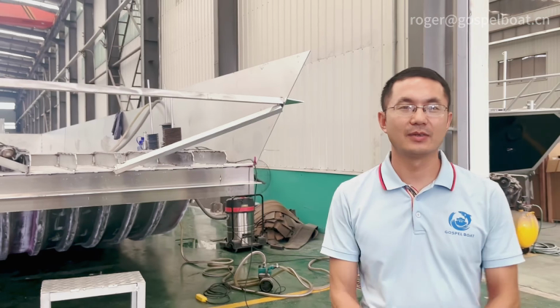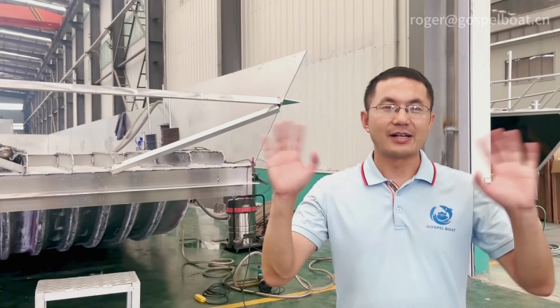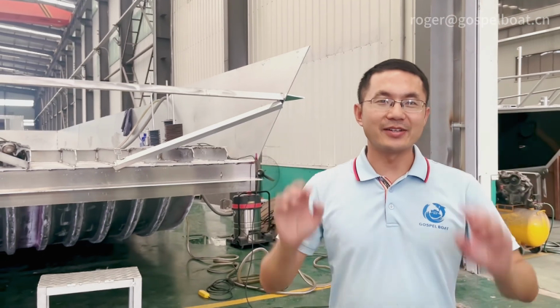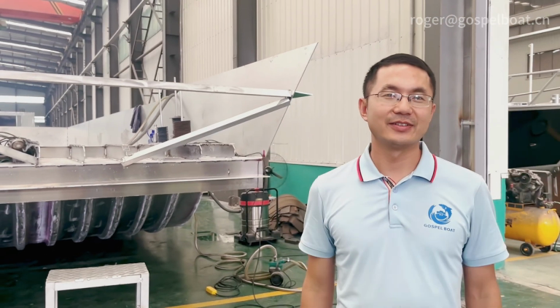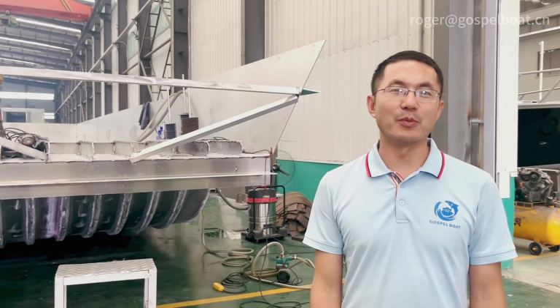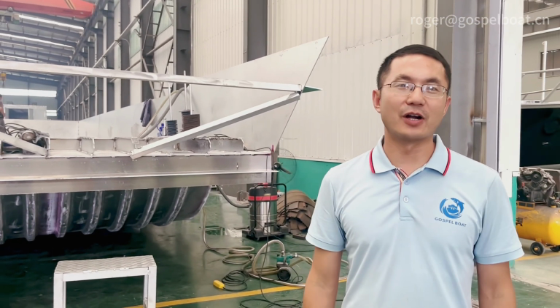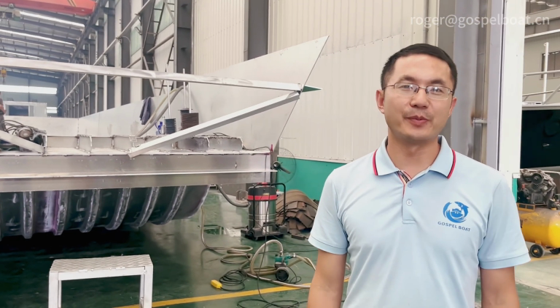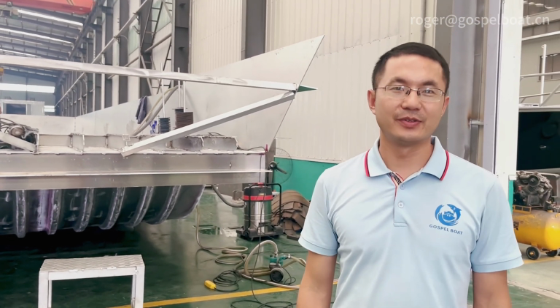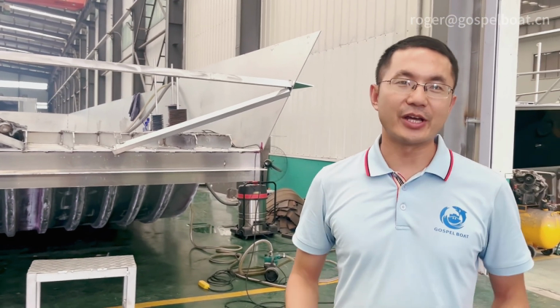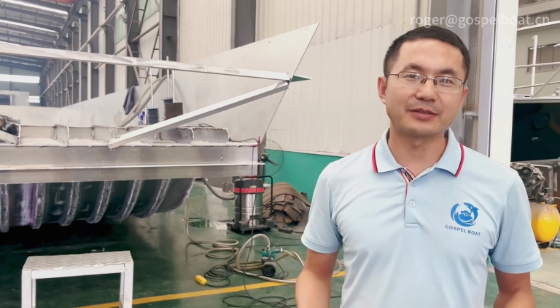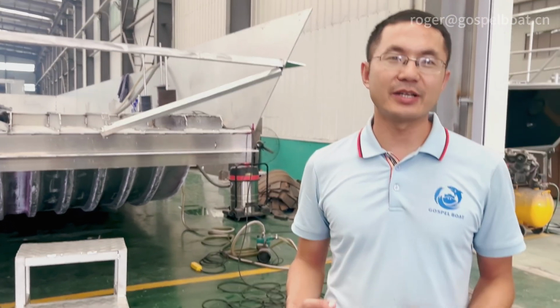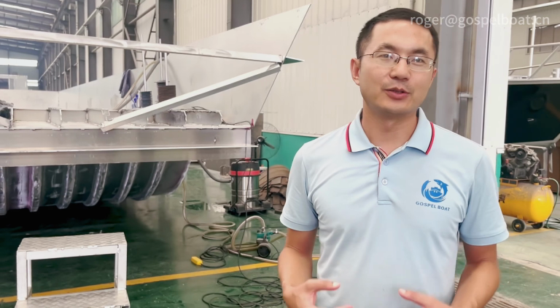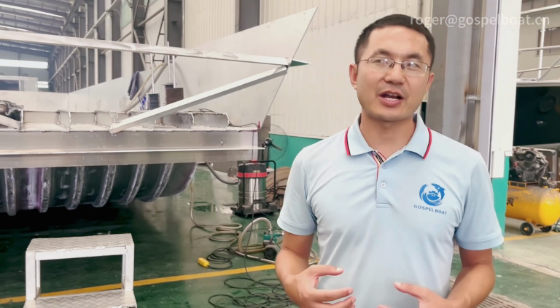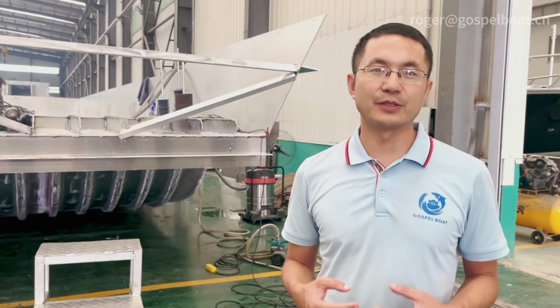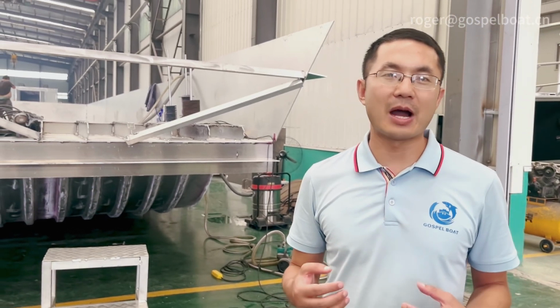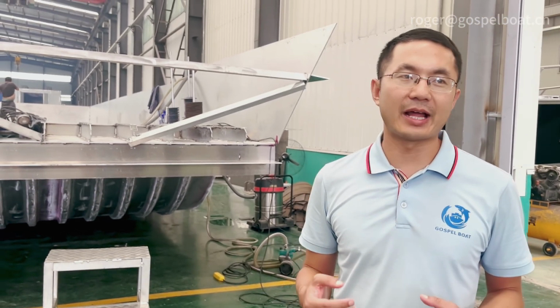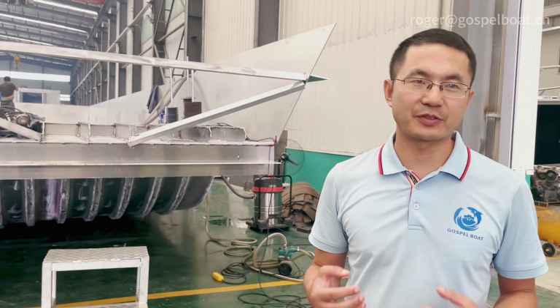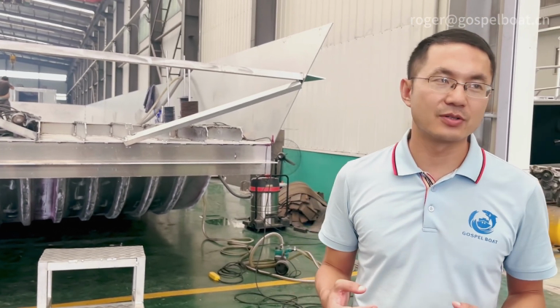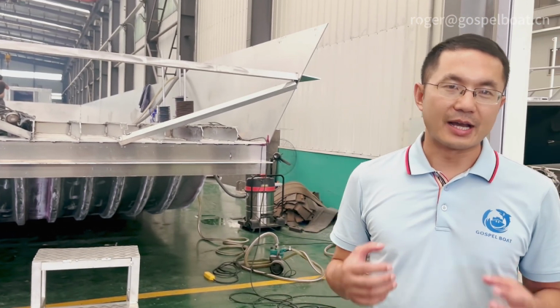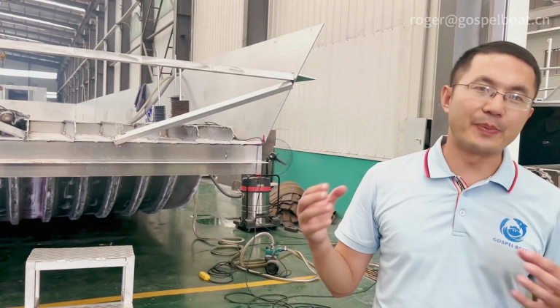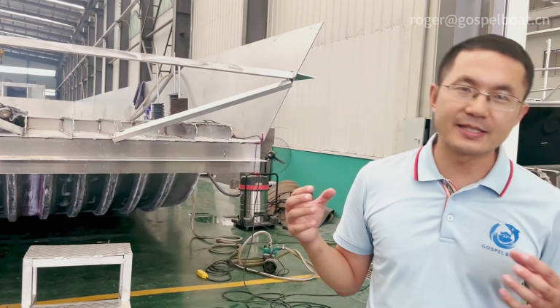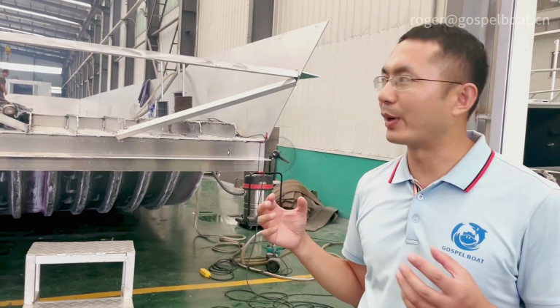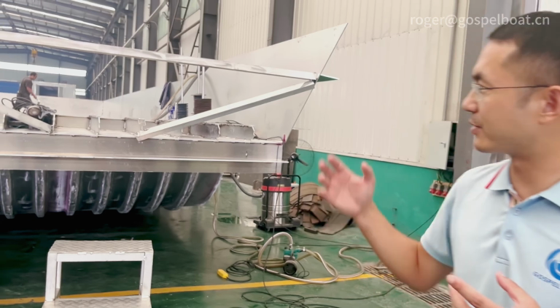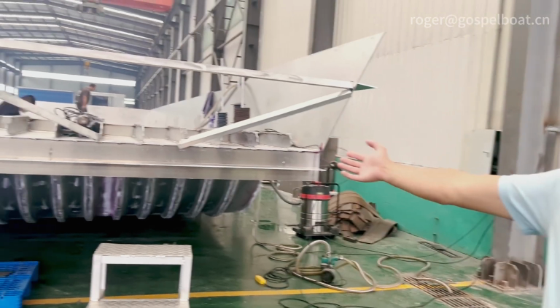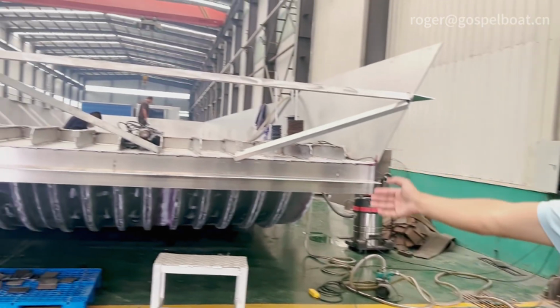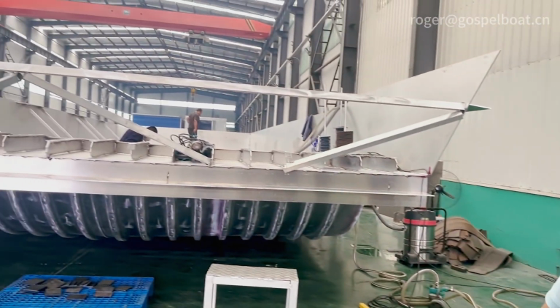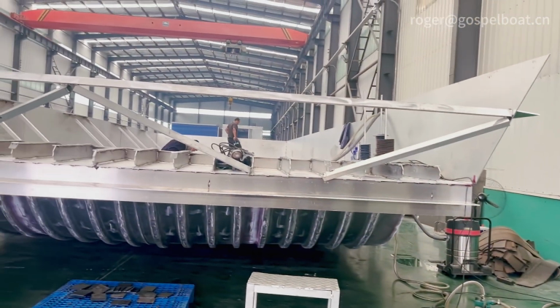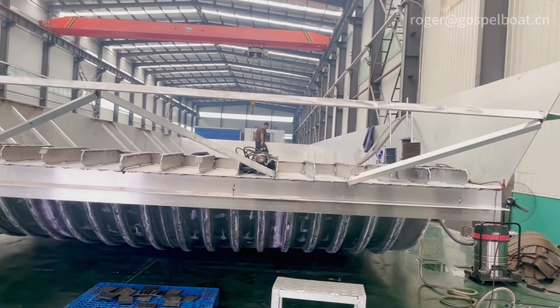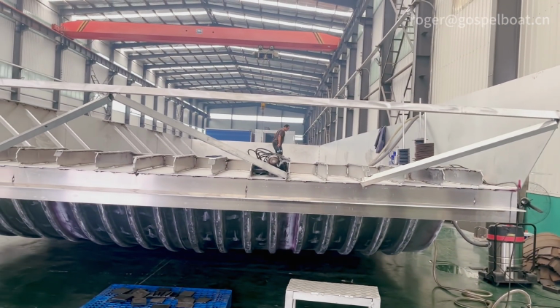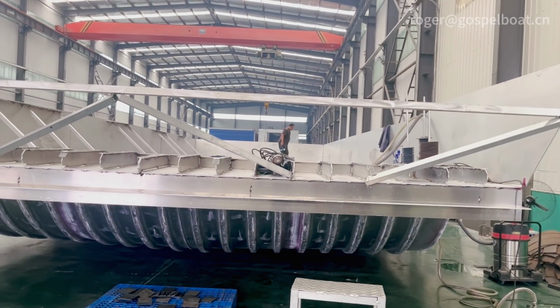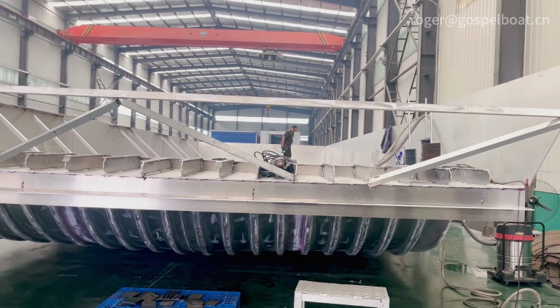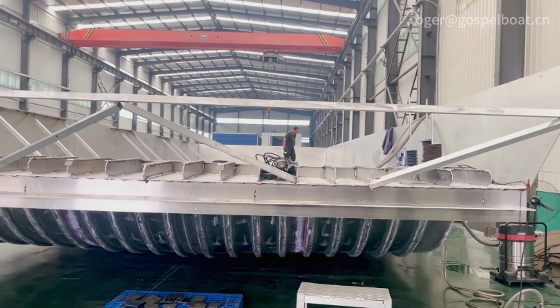Hi, I'm Roger from Gospel Boat. Today I'm at the factory for inspection of the 21-meter landing craft boat. It's a little bit noisy, but you can see we have this 21-meter landing craft boat for passengers.